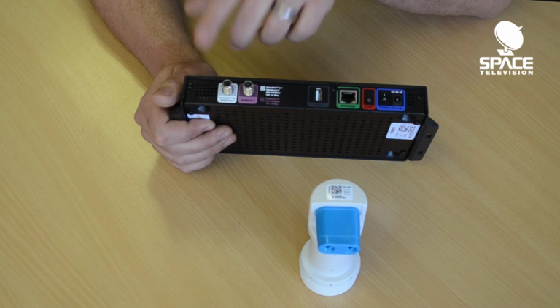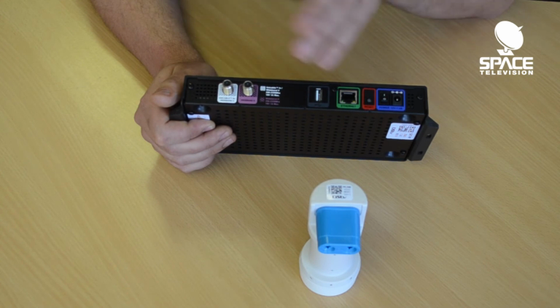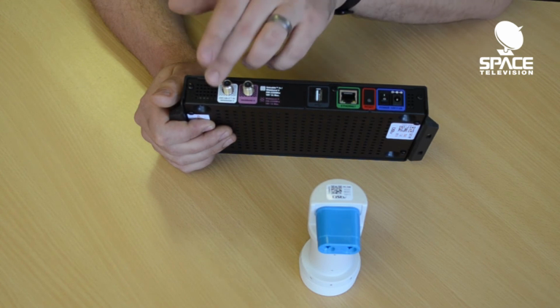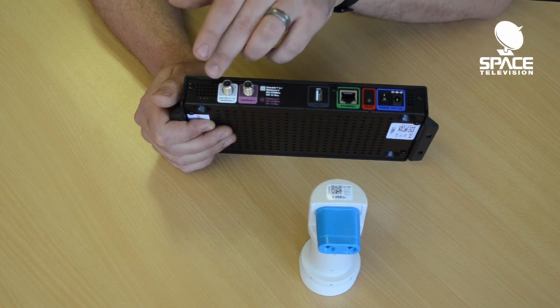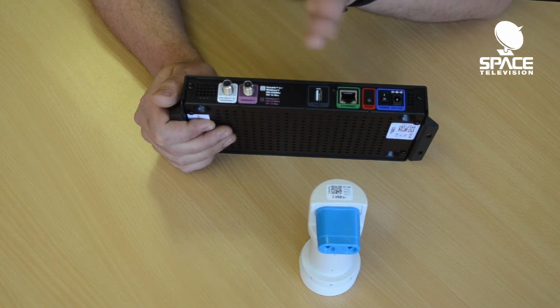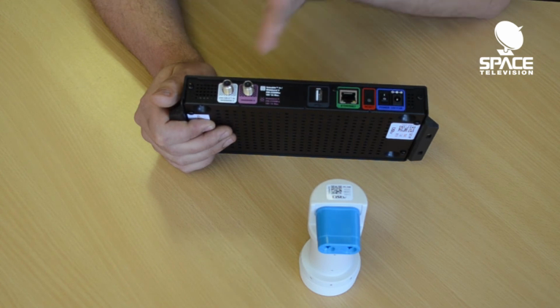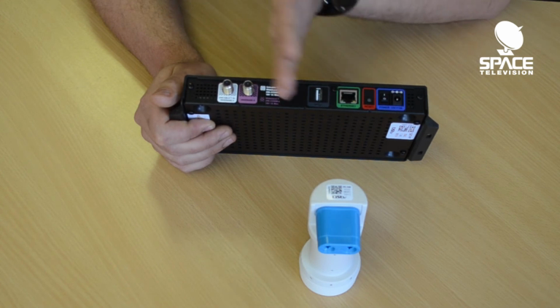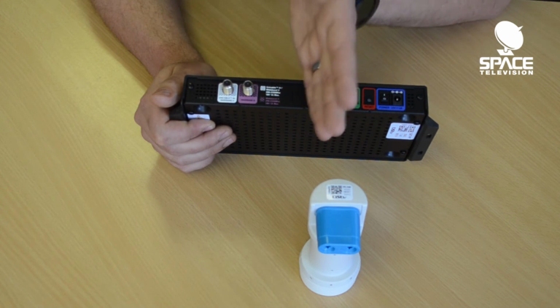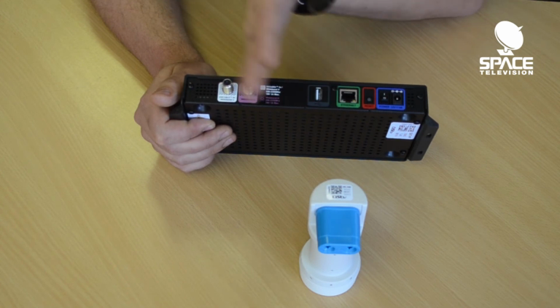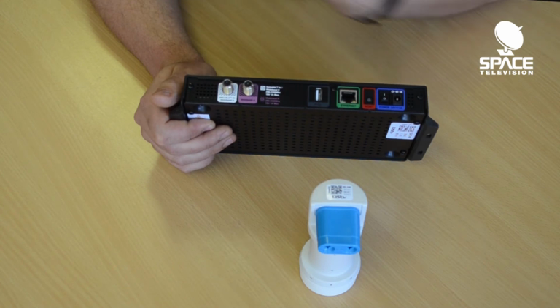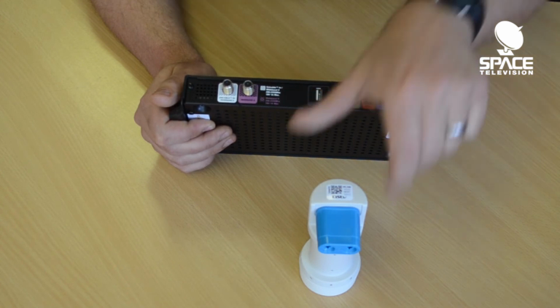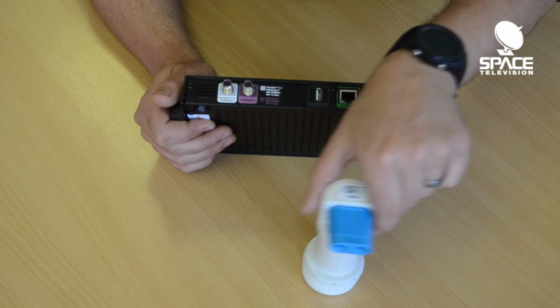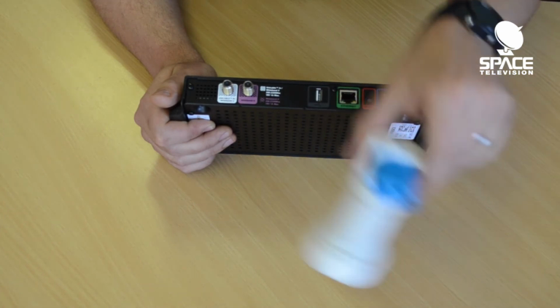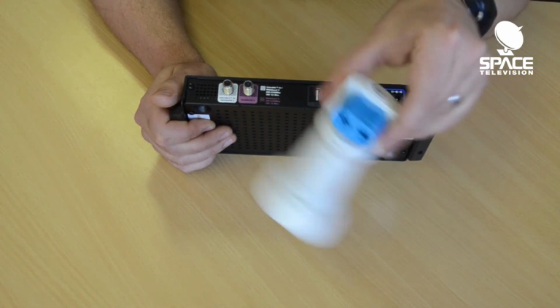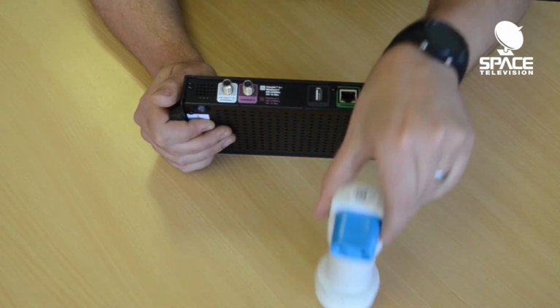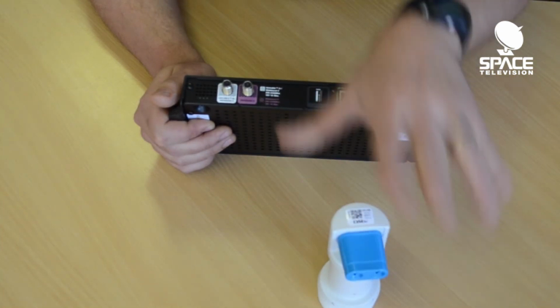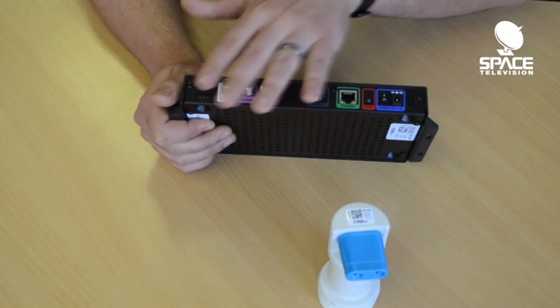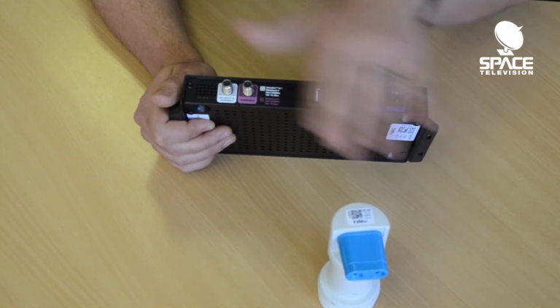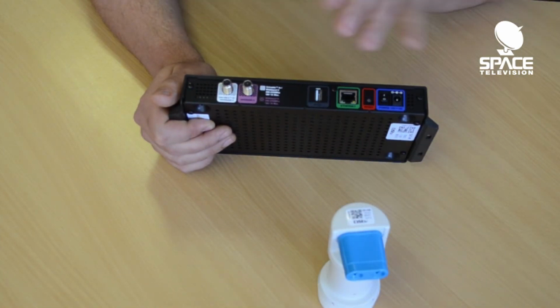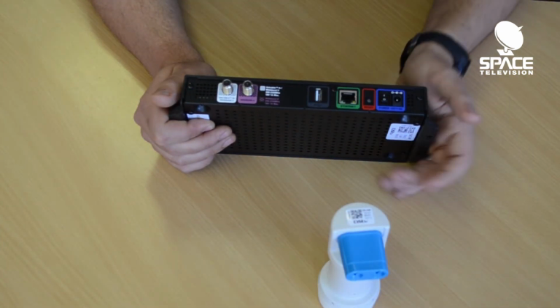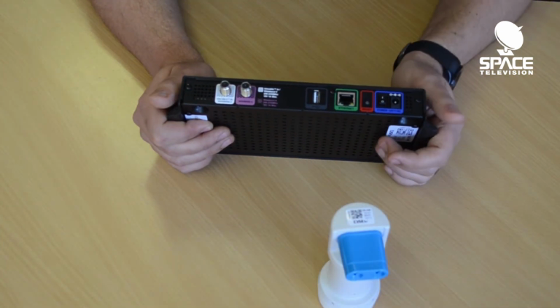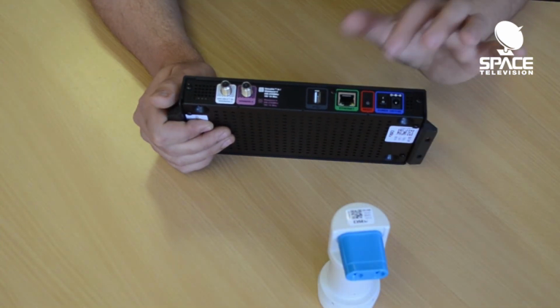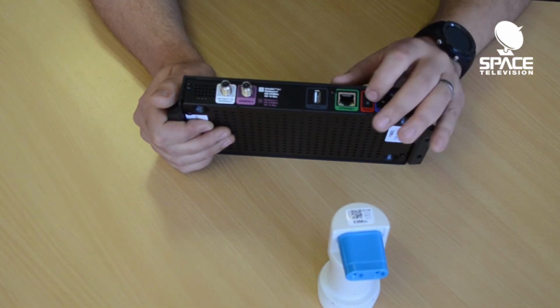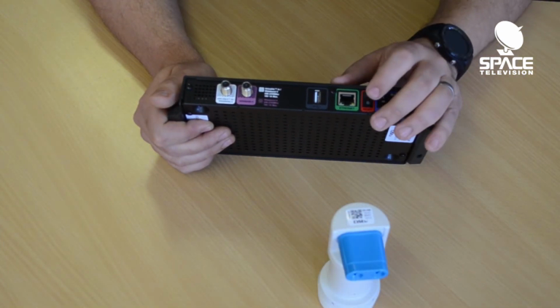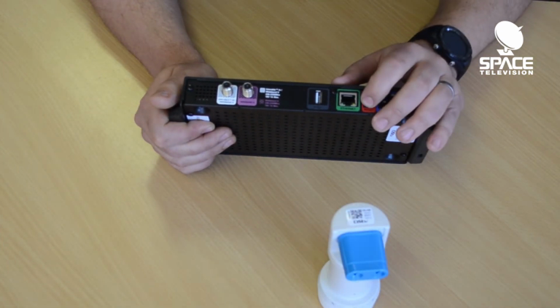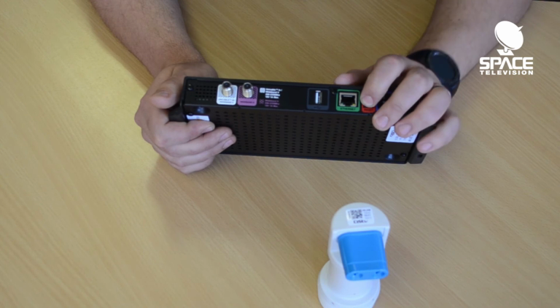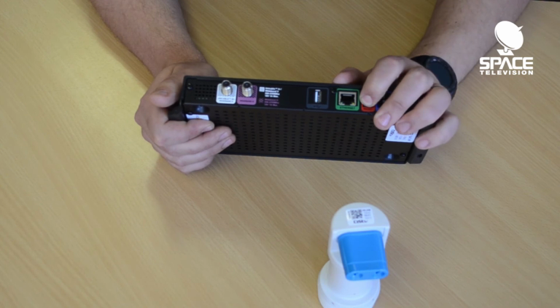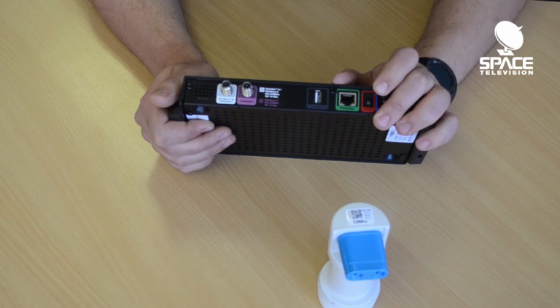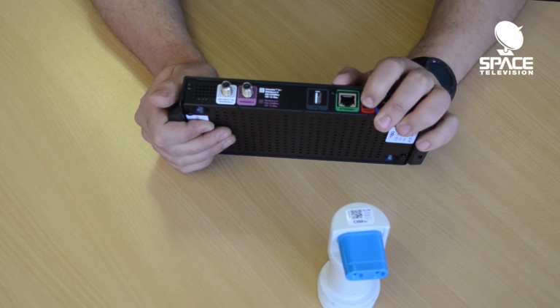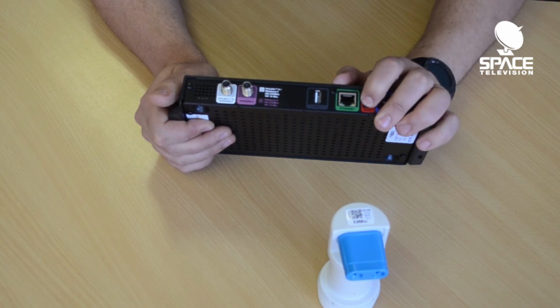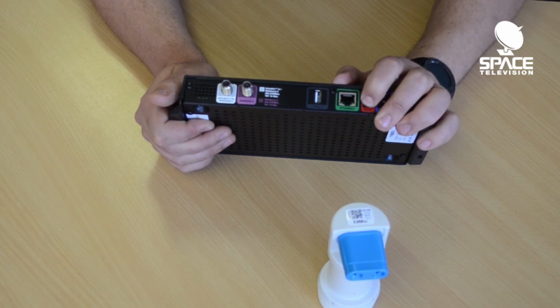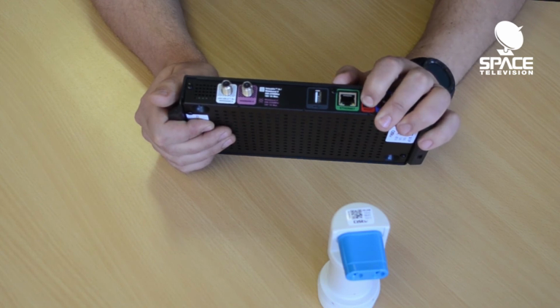If it gets a response back from the LNB, it will be set up in SAT-CR mode. You can't just change the LNB and expect the server to change automatically — you need to hard reset it.